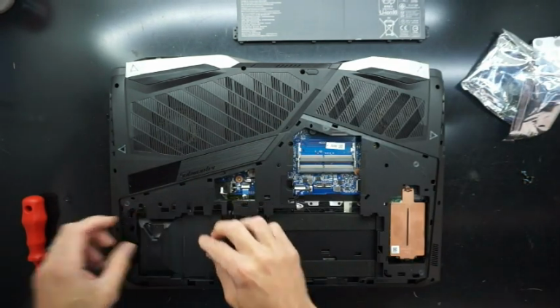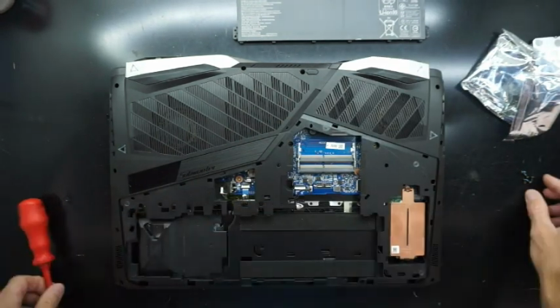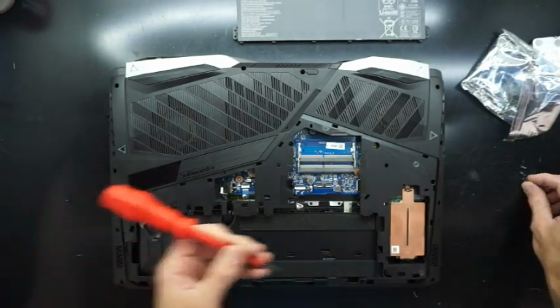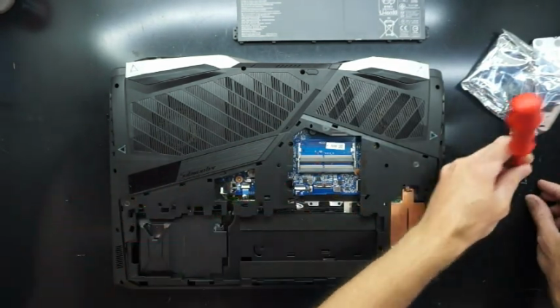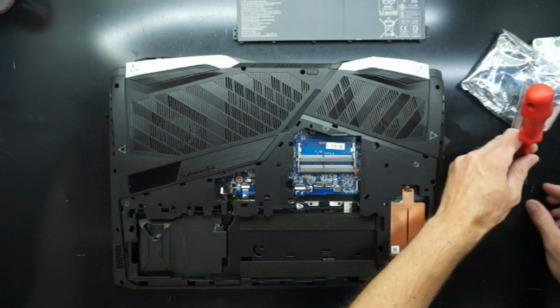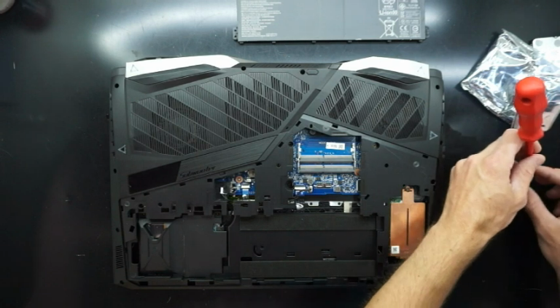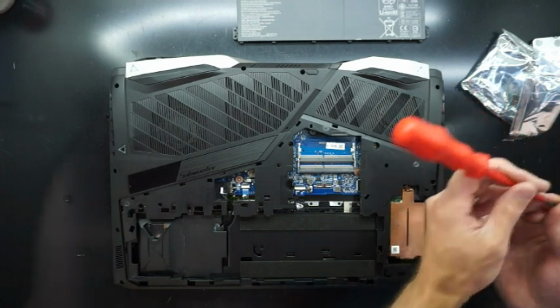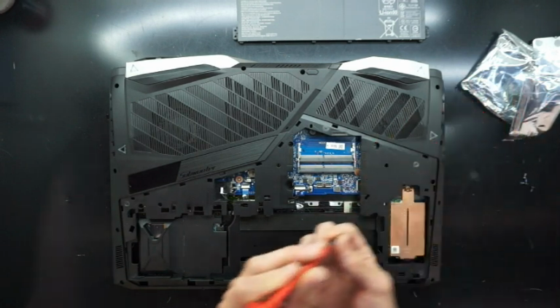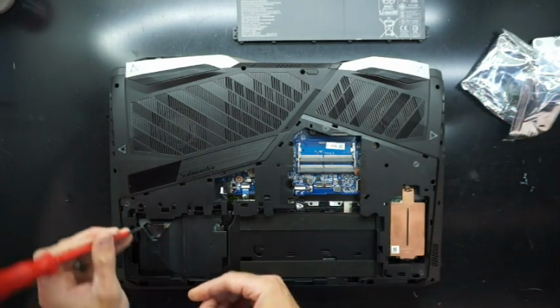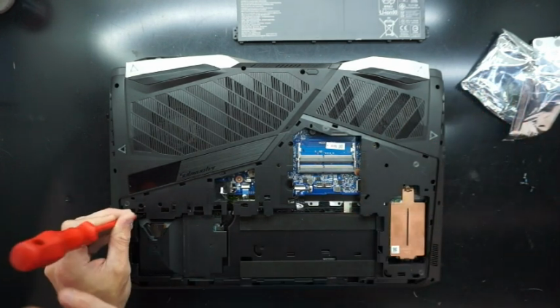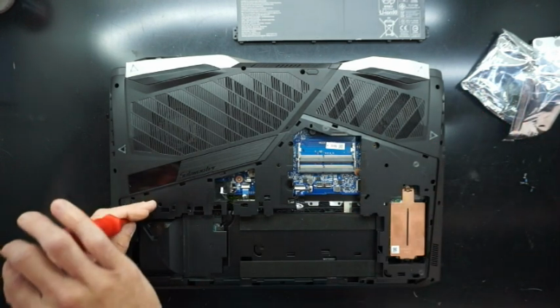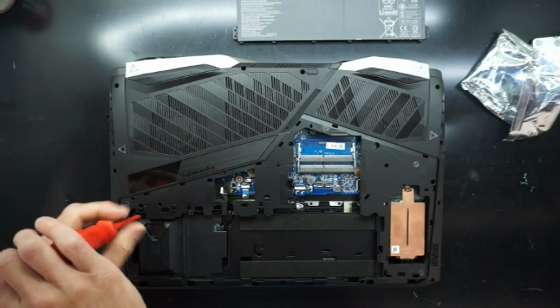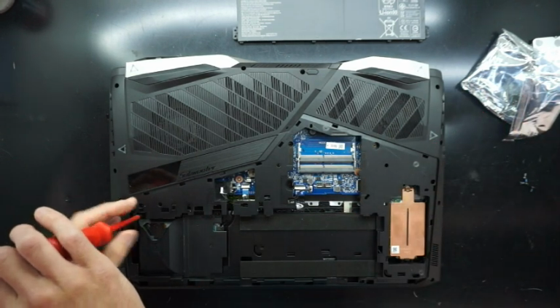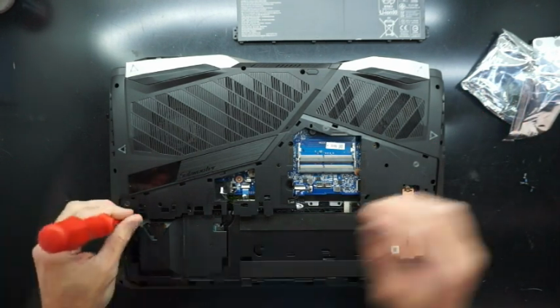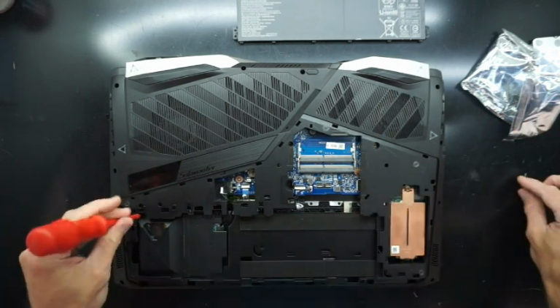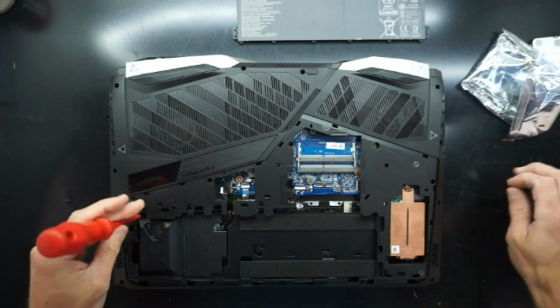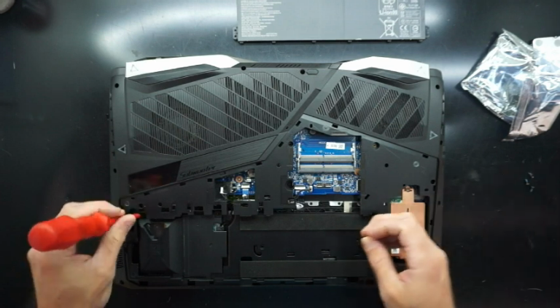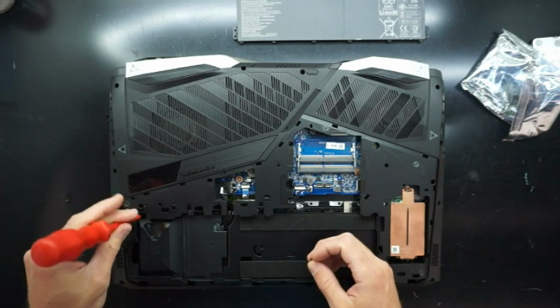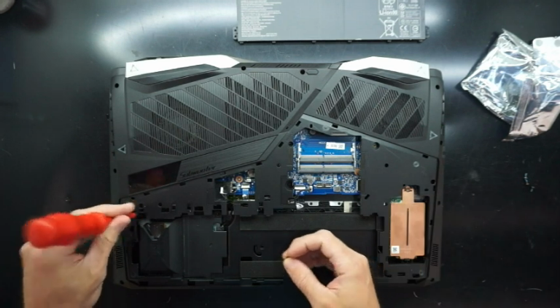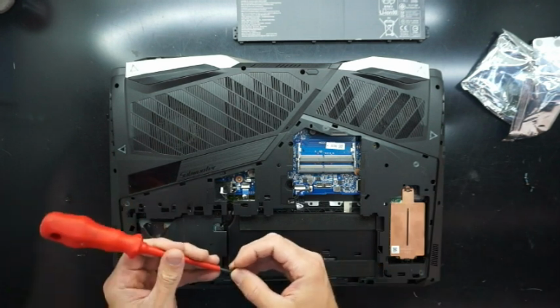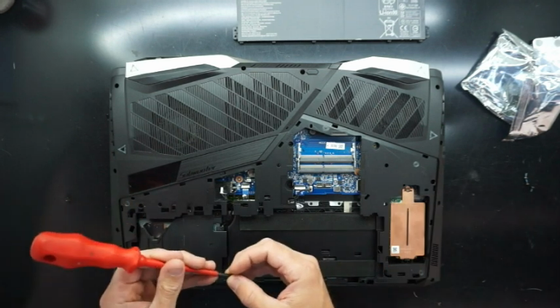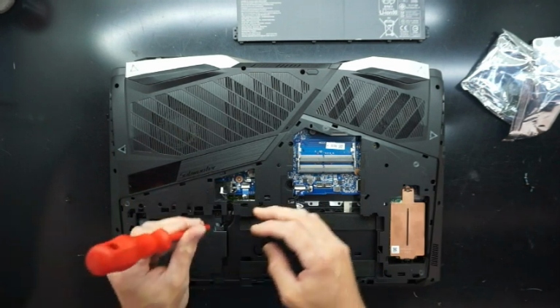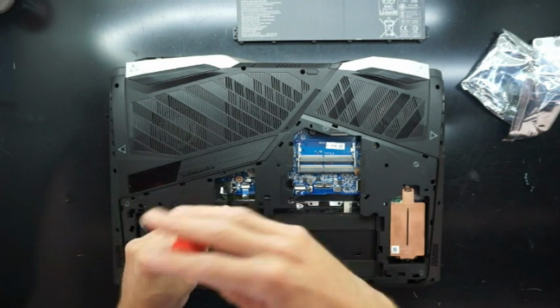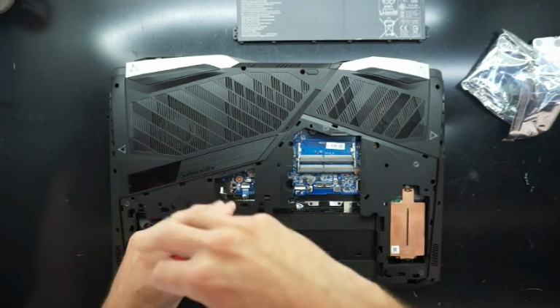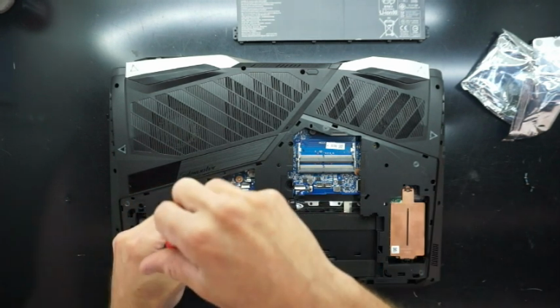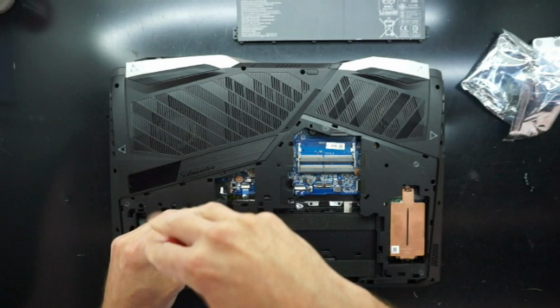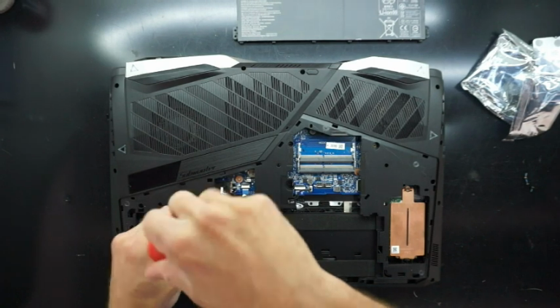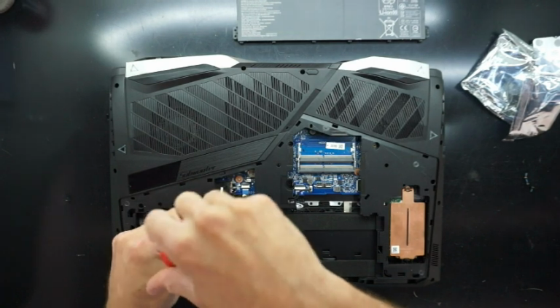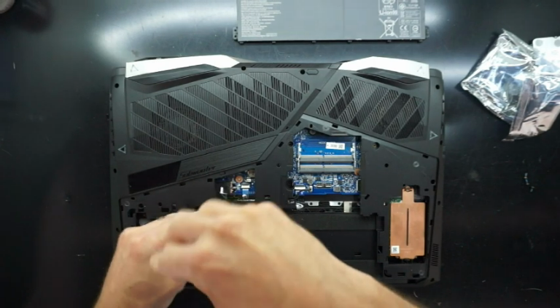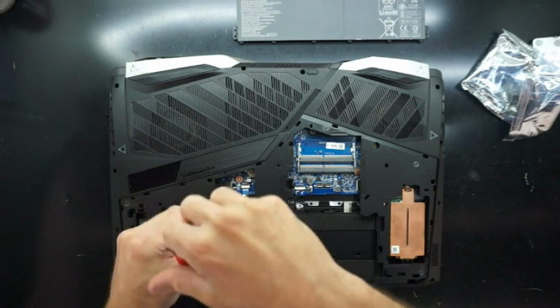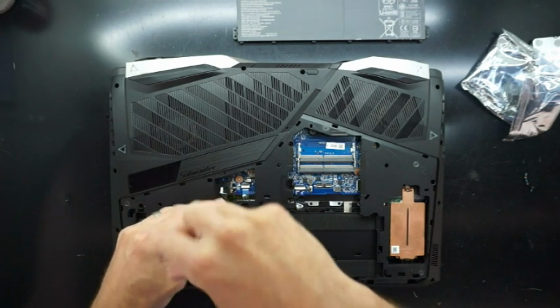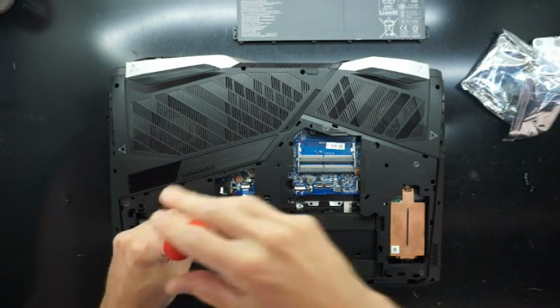There's a weird little cover that goes over the hard drive as well — I'm not too sure what the purpose of this is. Maybe it would stop it rocking into the battery which goes over the top of it. It's only kept down by a couple of screws; I took out three in total — two up the top, one down the bottom.